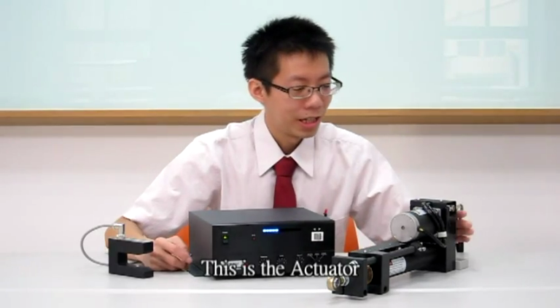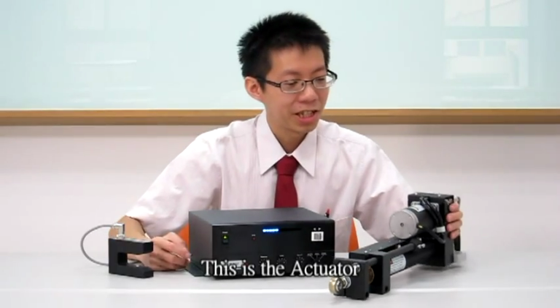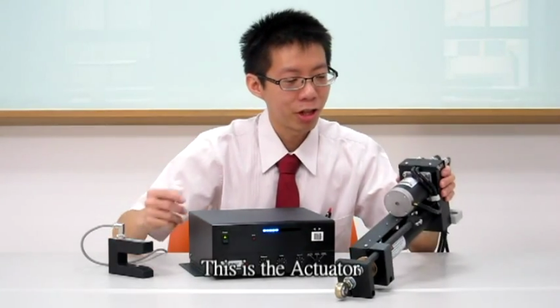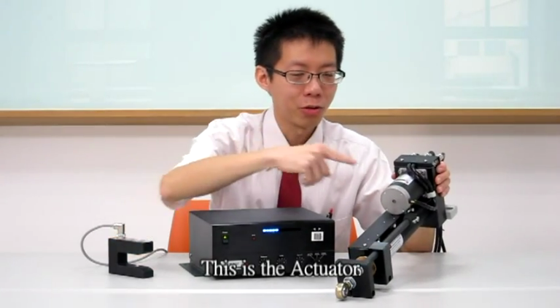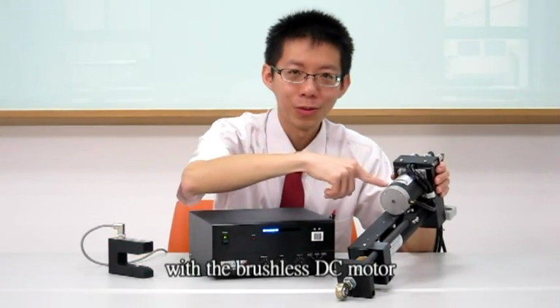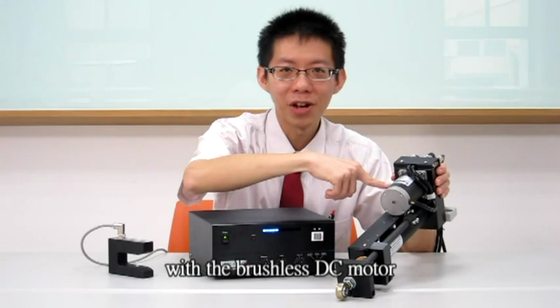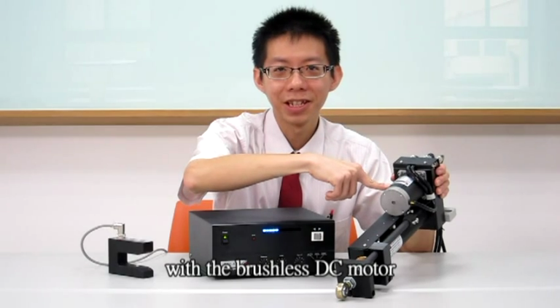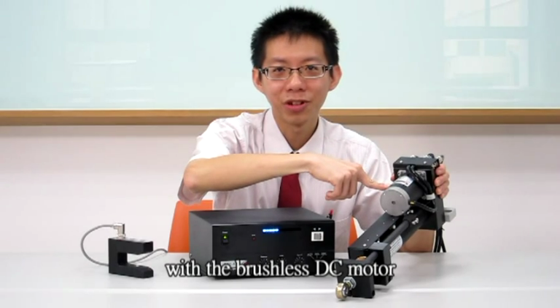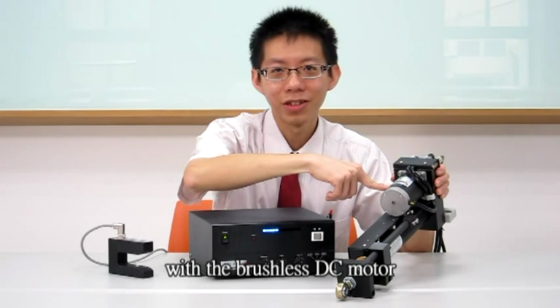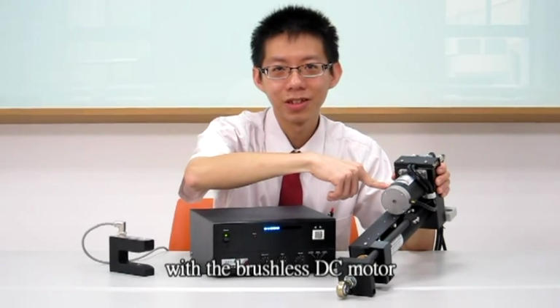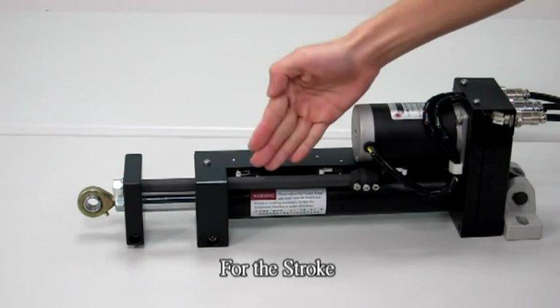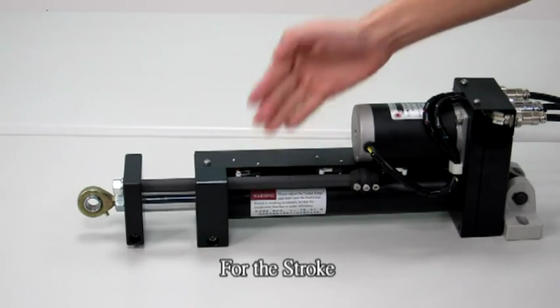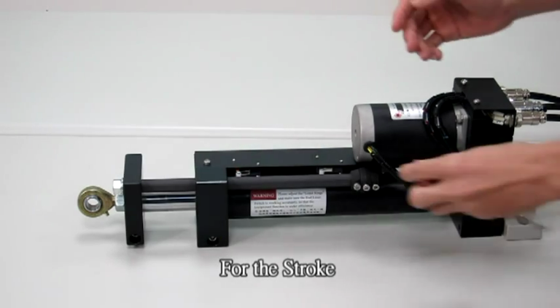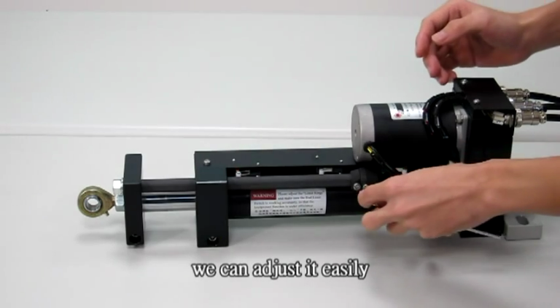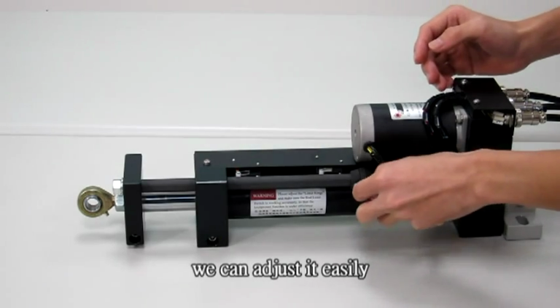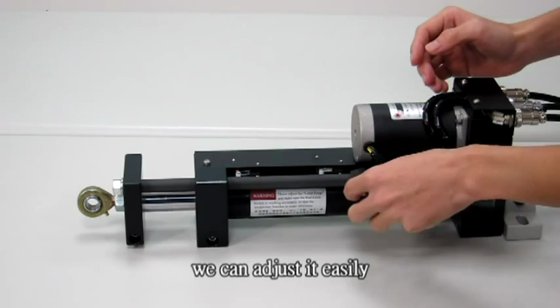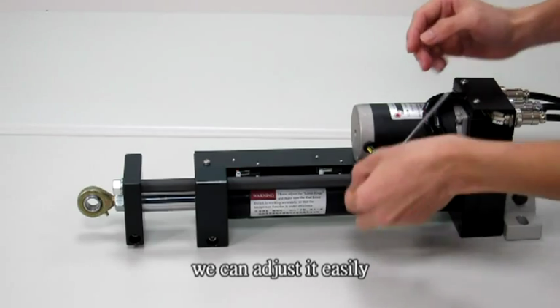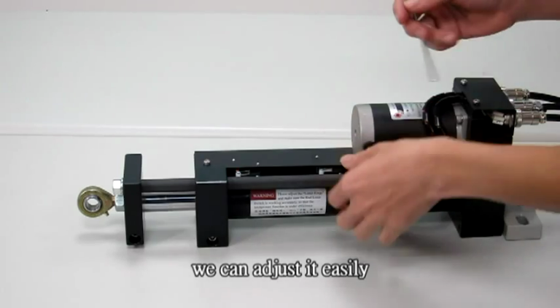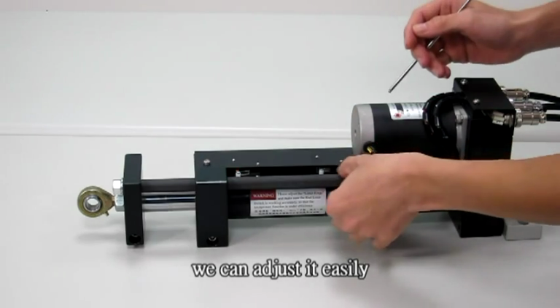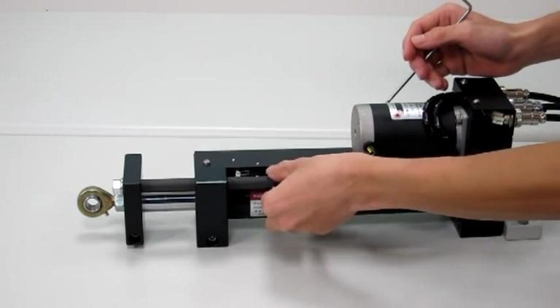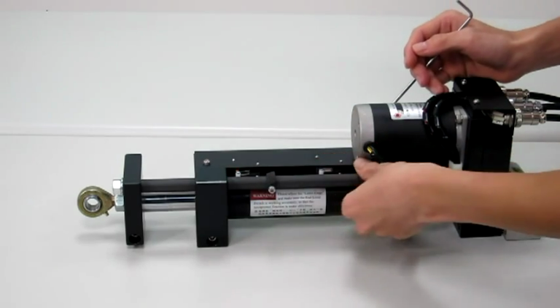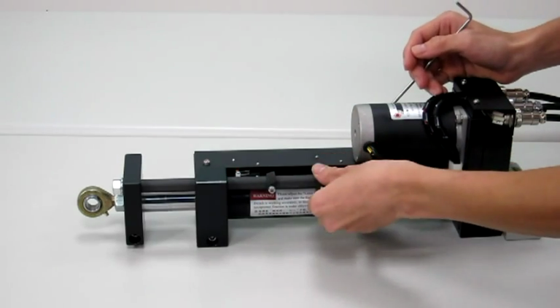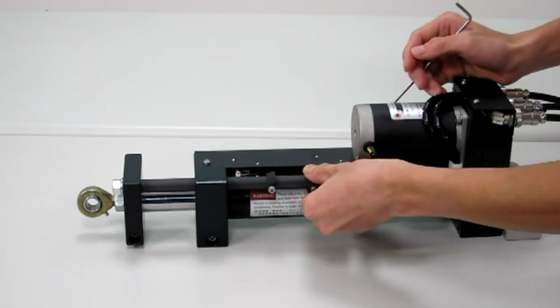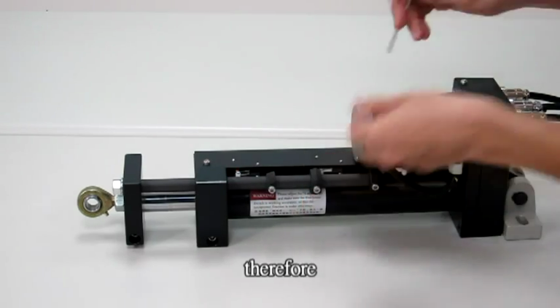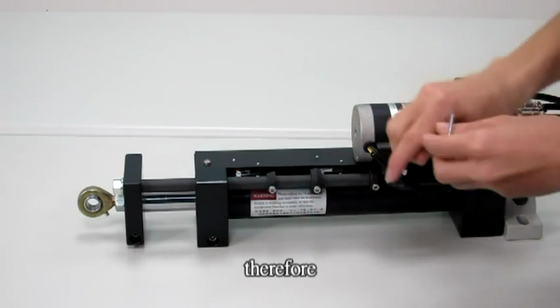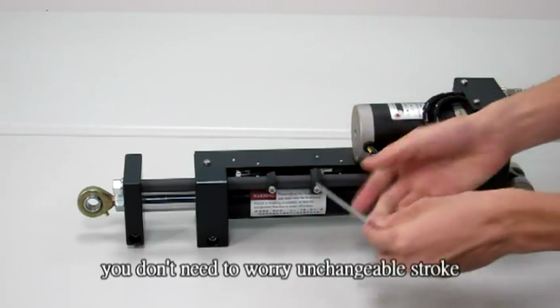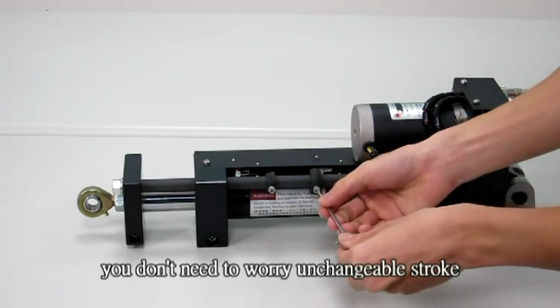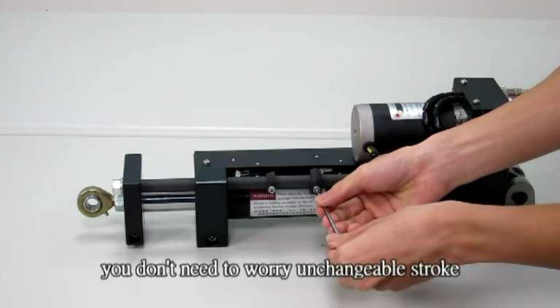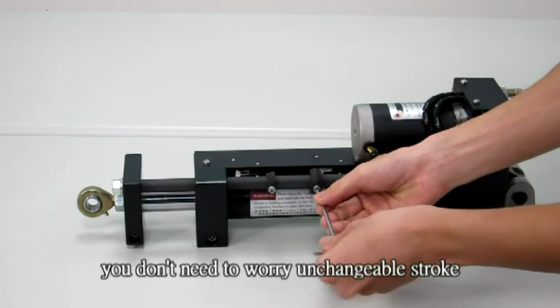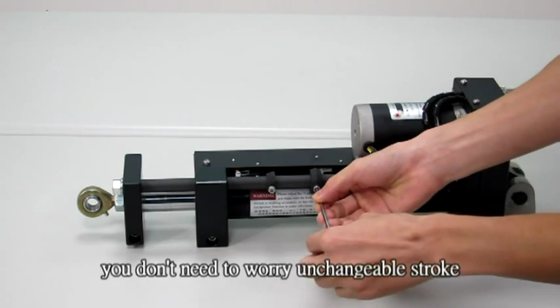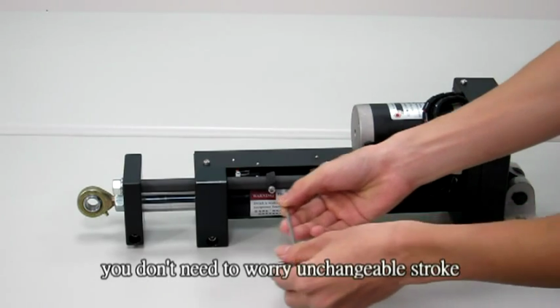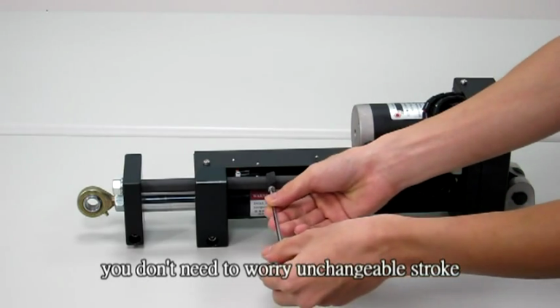This is the actuator with the brushless stepper motor. For the stroke, we can adjust it easily. Therefore, you don't need to worry about changeable stroke.